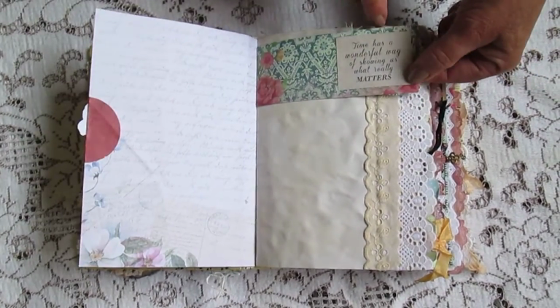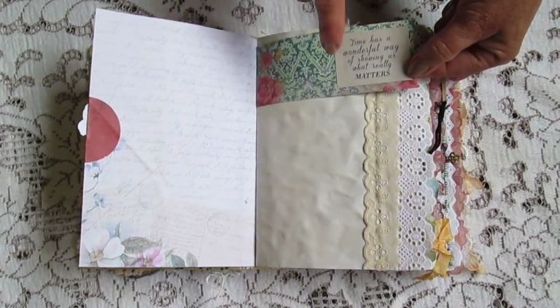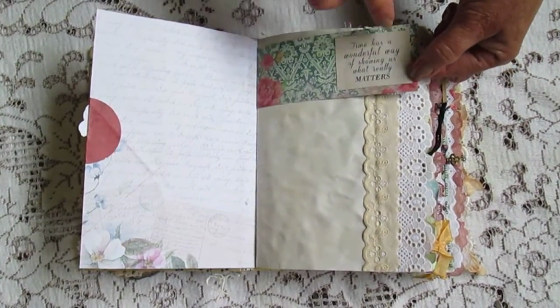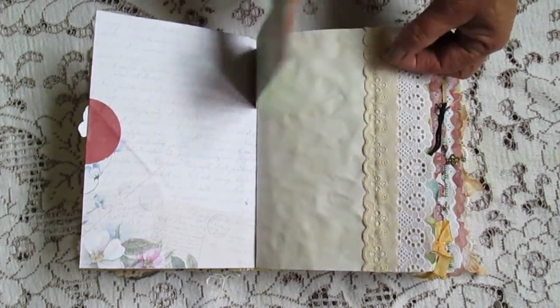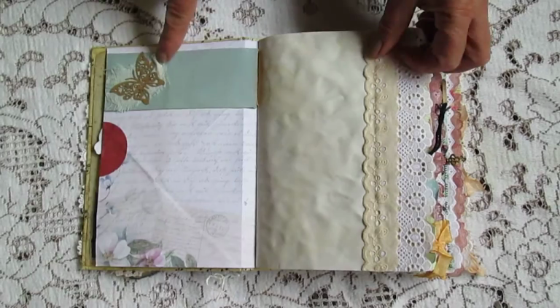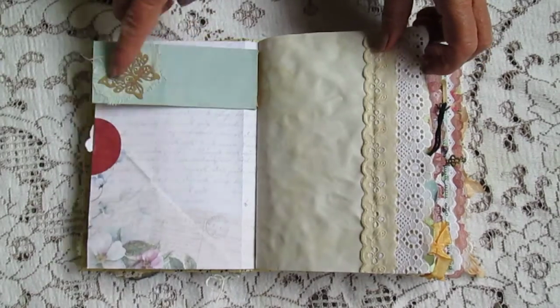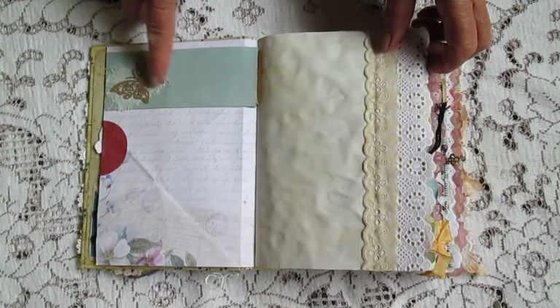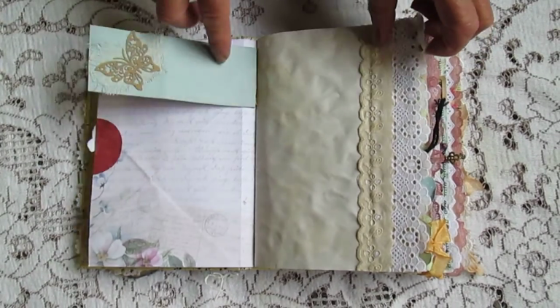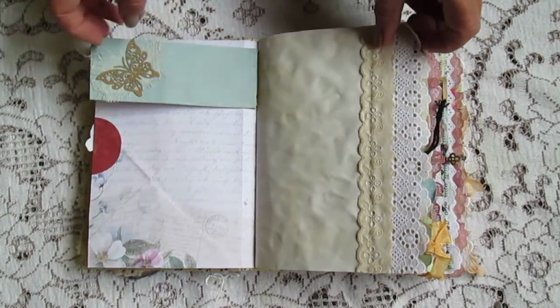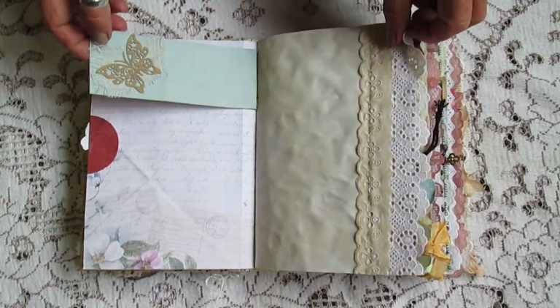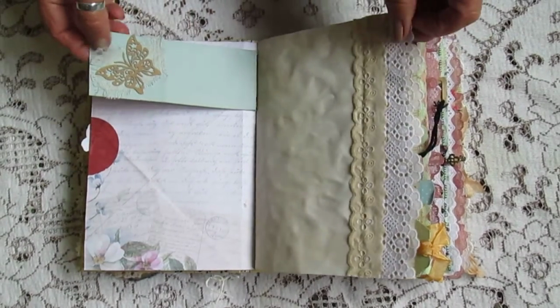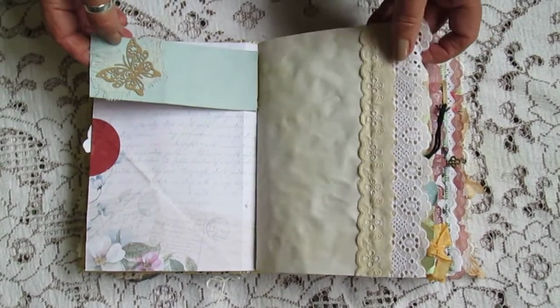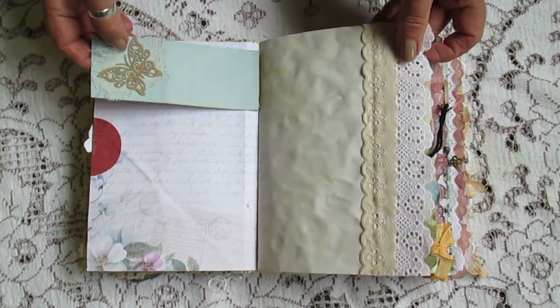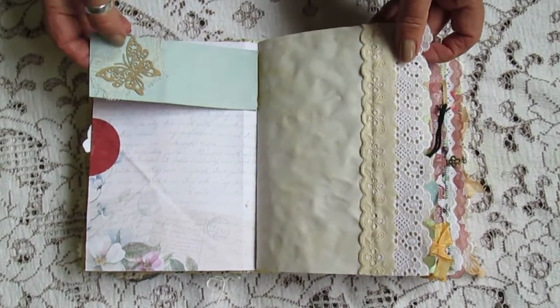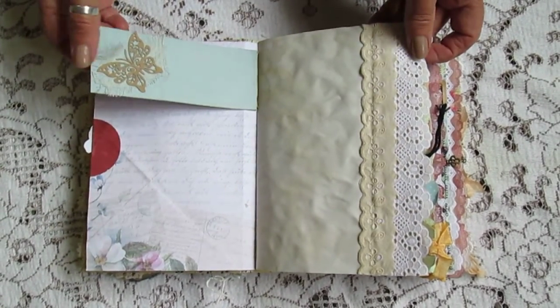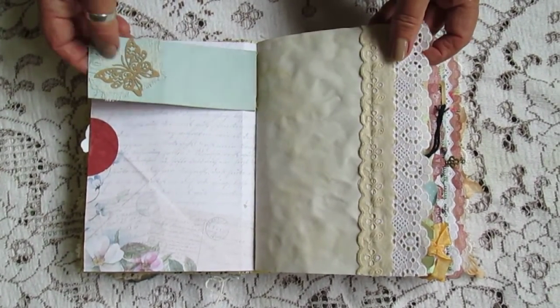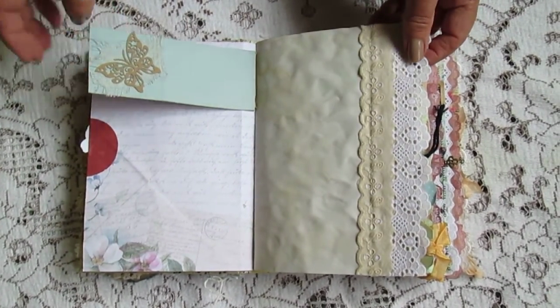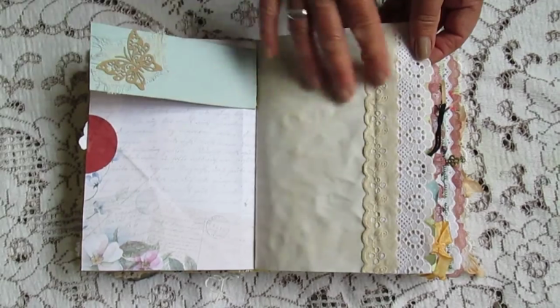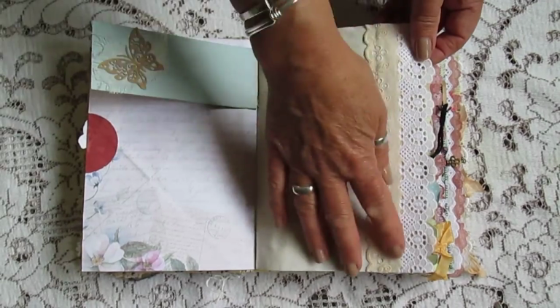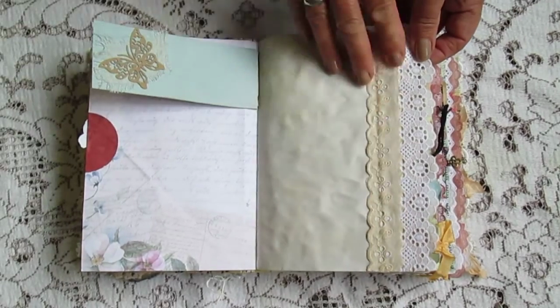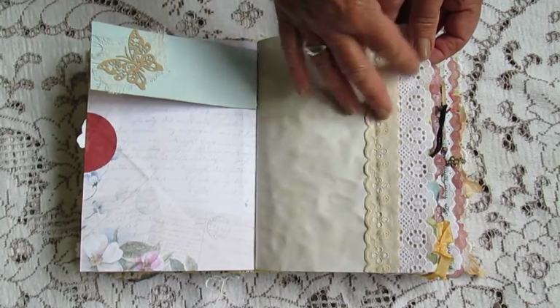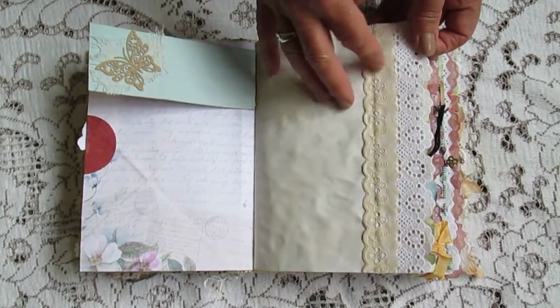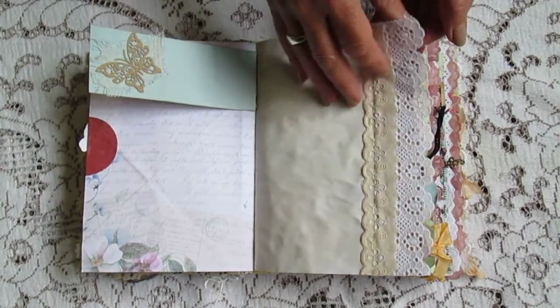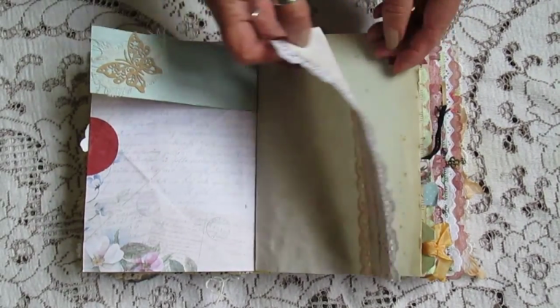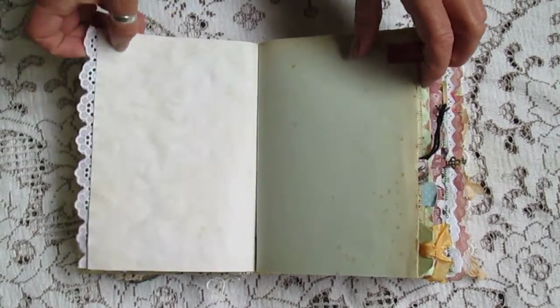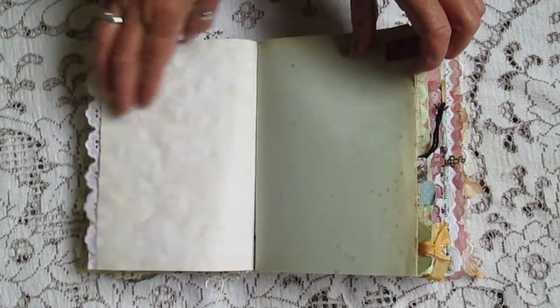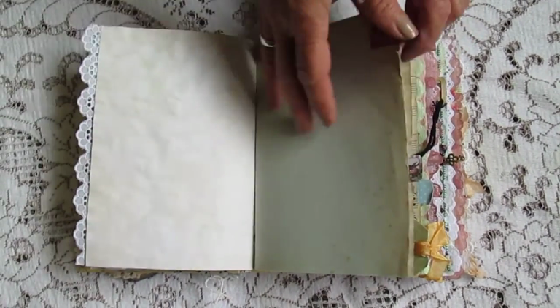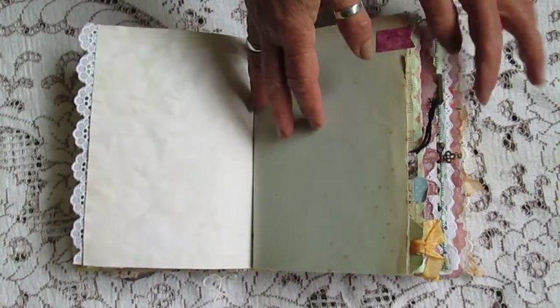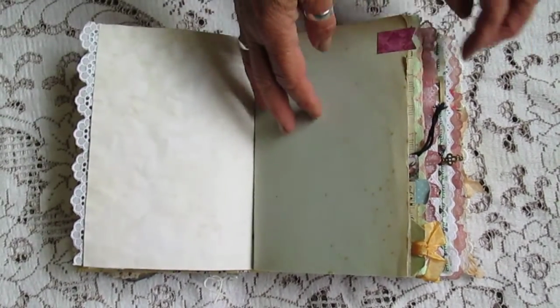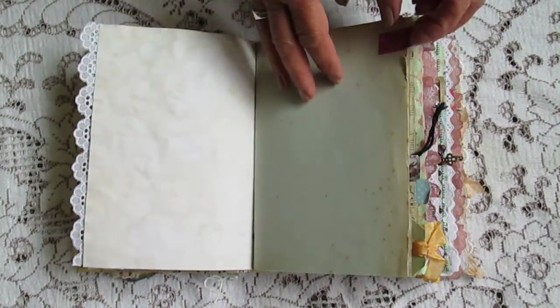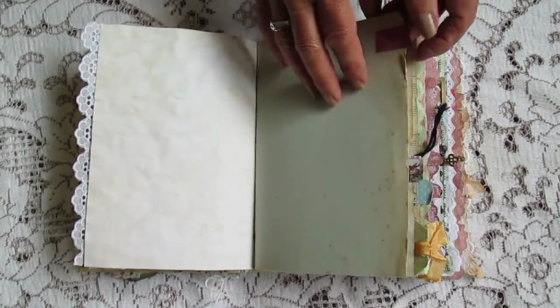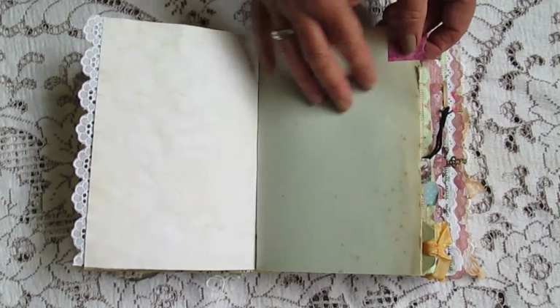I've got some quotes in there. A little butterfly. Some muslin. I'm liking this muslin. Some vintage lace. I've put quite a bit of vintage lace through here.